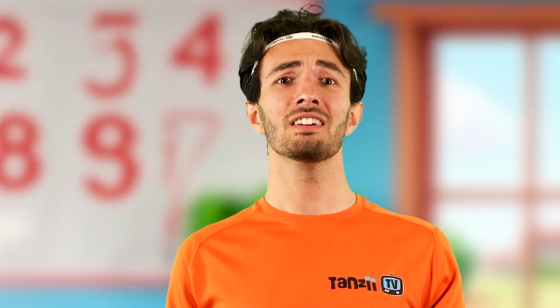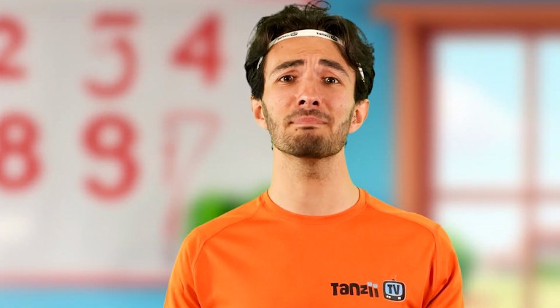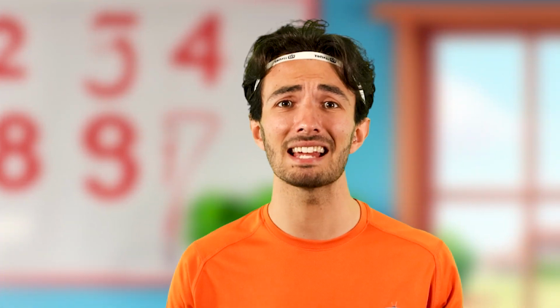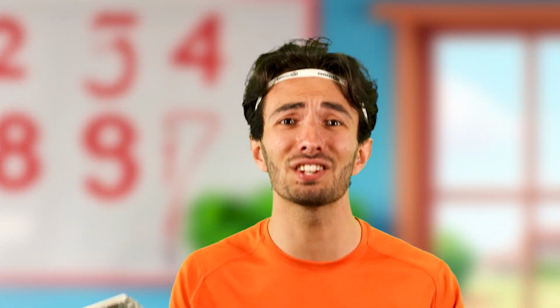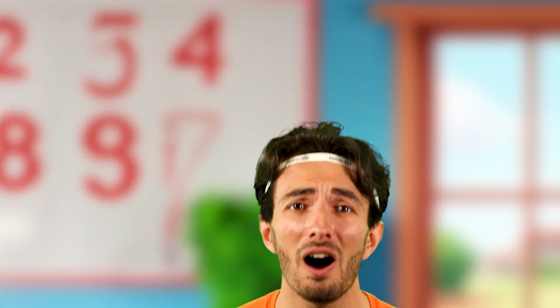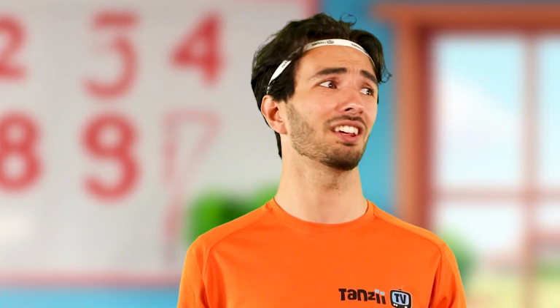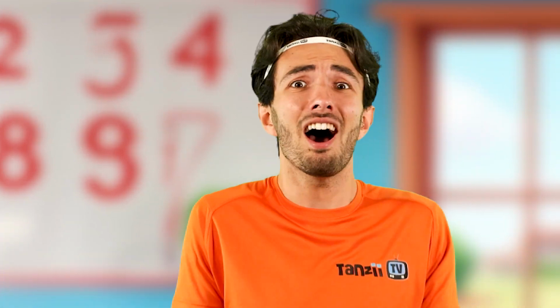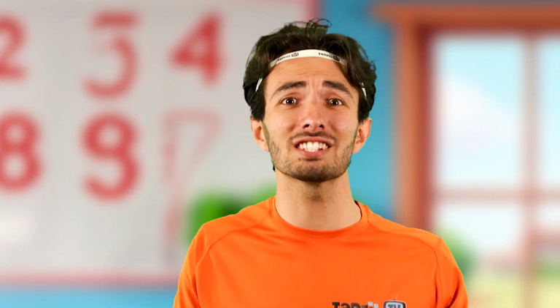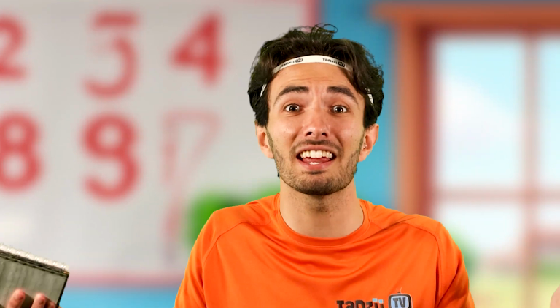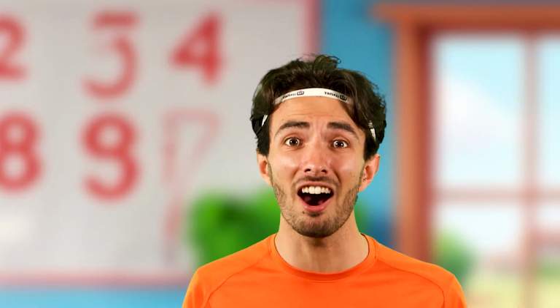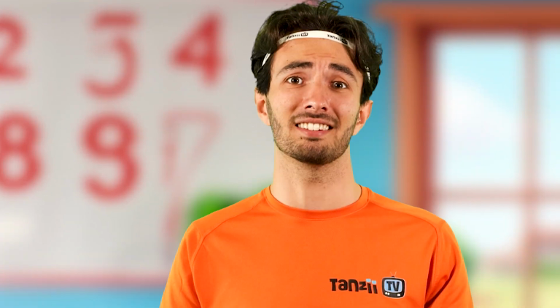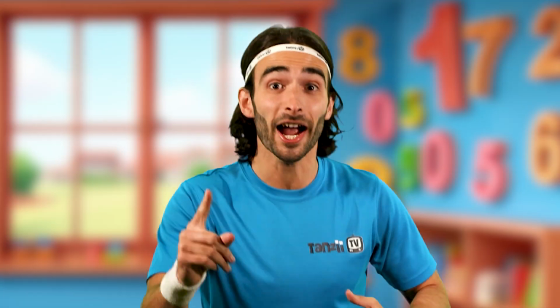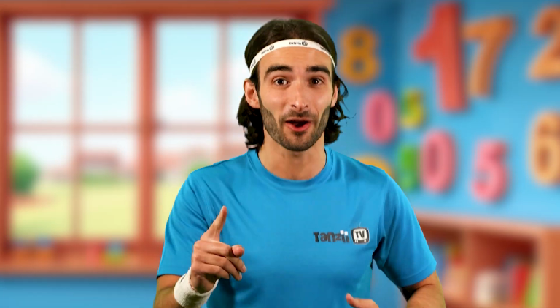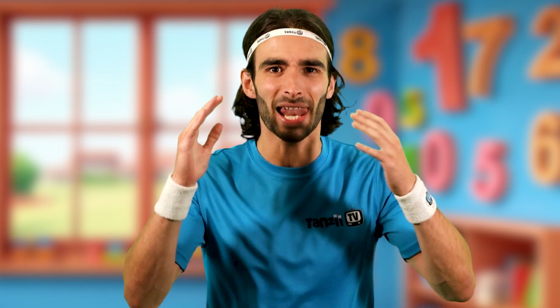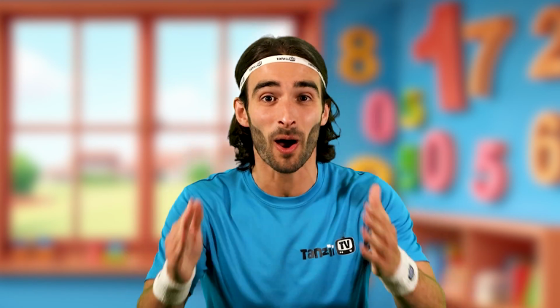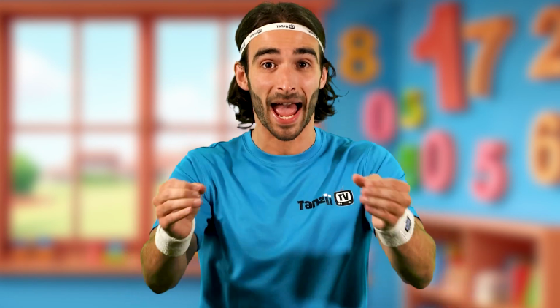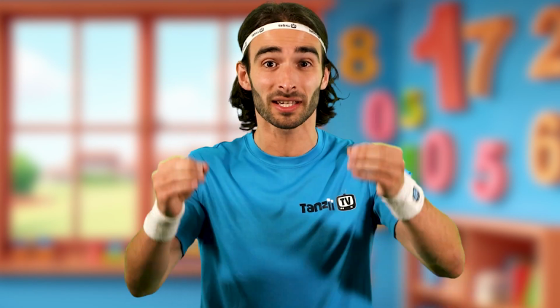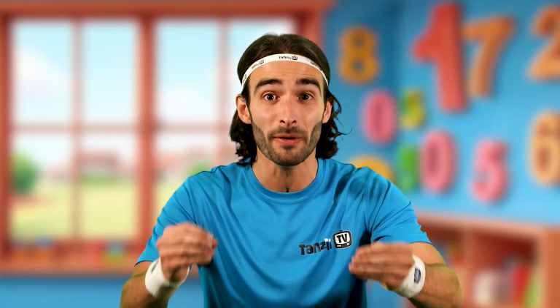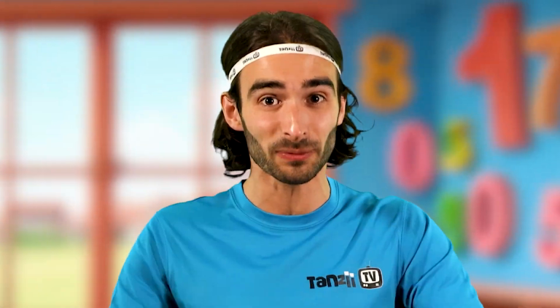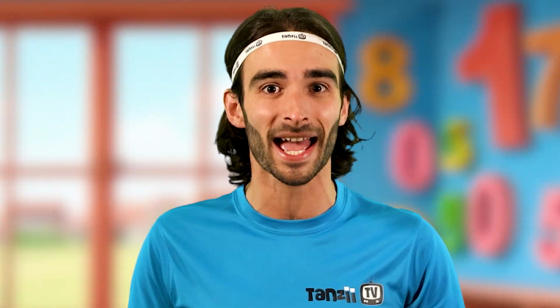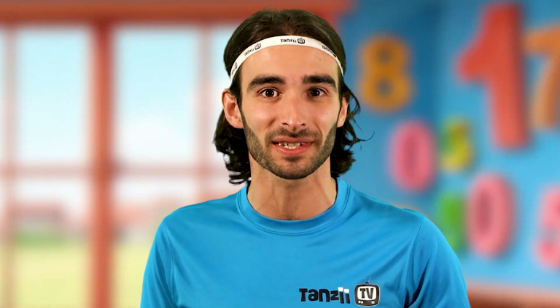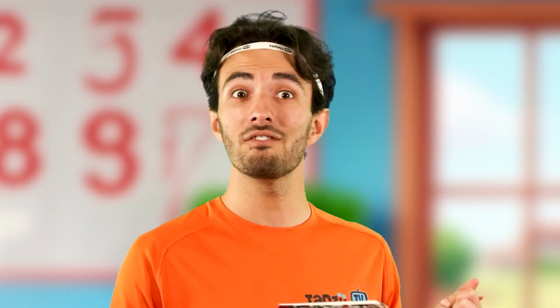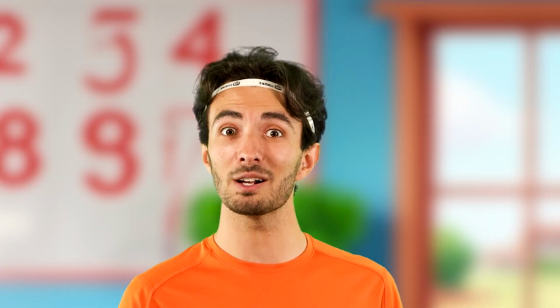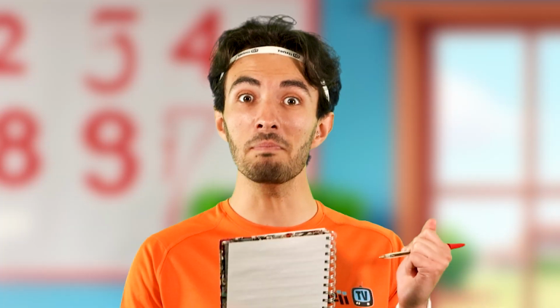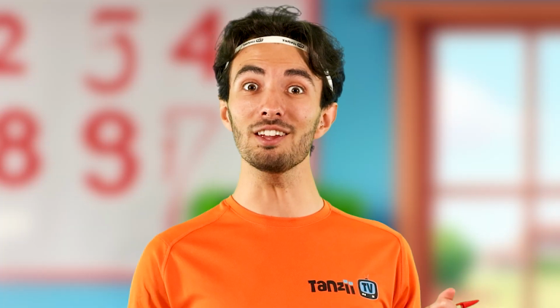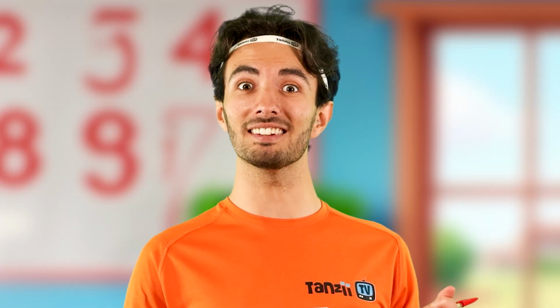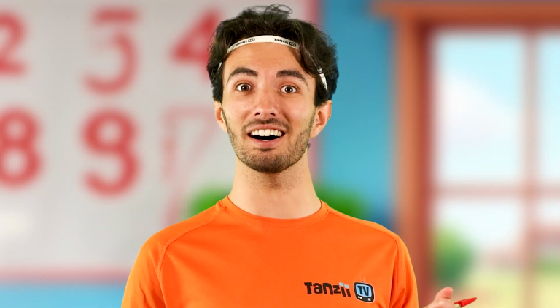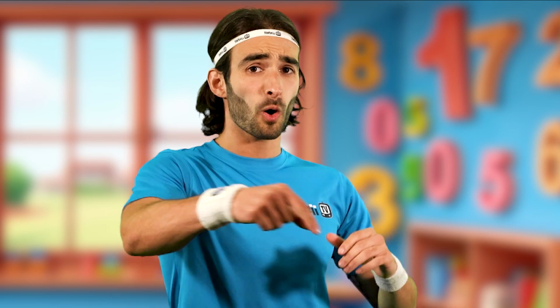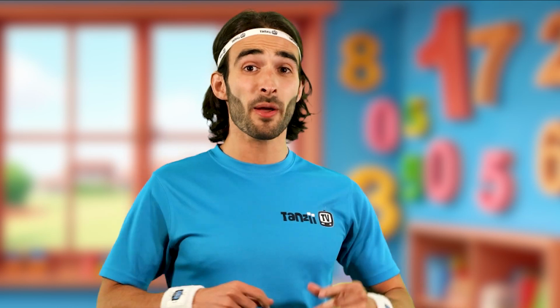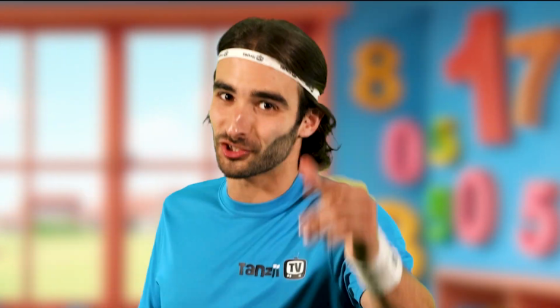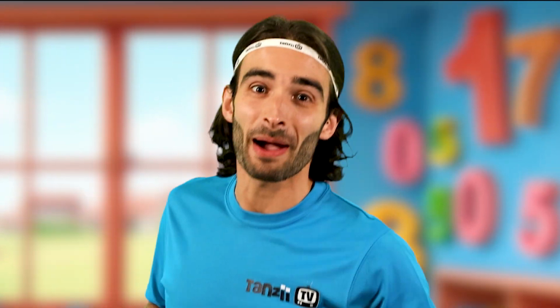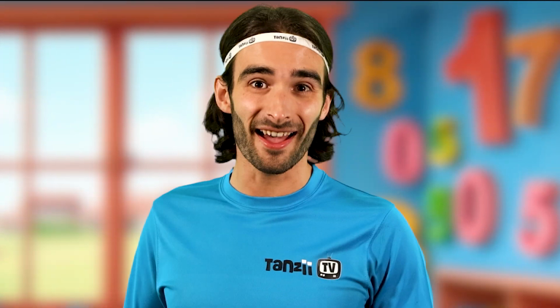This maths test is too hard. I just can't get it right. I know — let's work it out with a maths workout. That sounds like a brilliant idea. Go on Rio, show them how it's done.